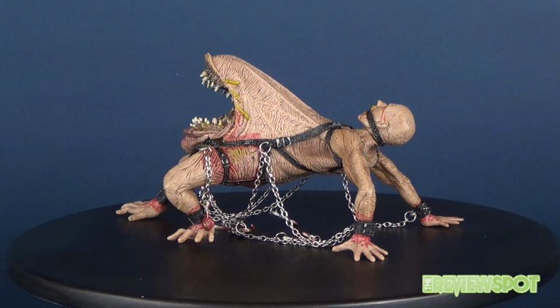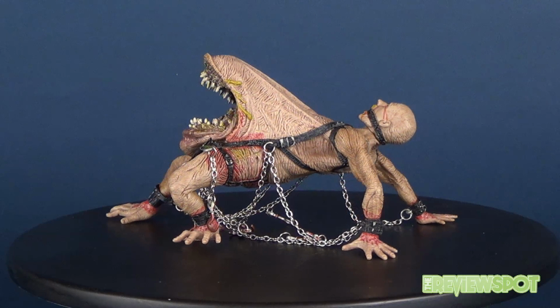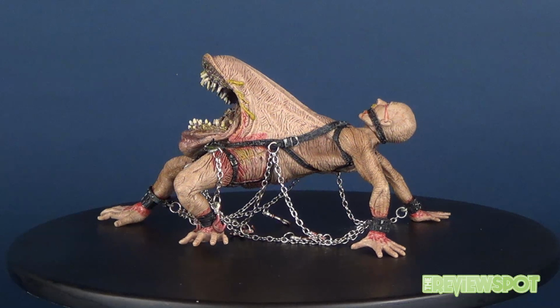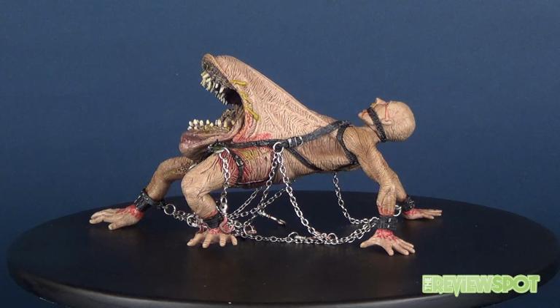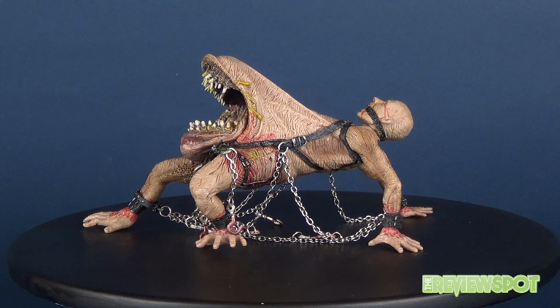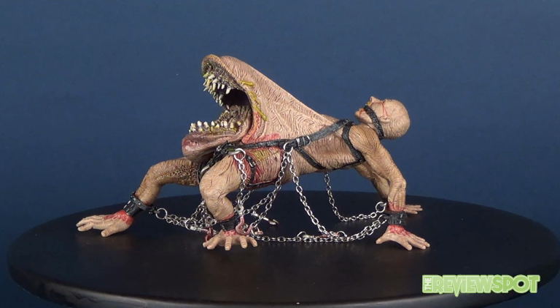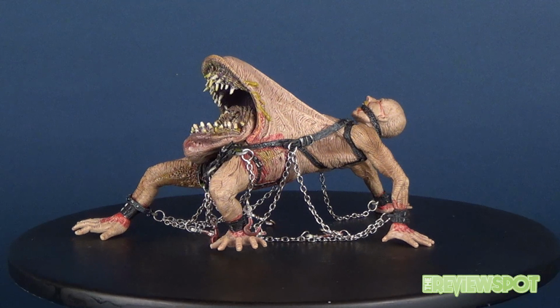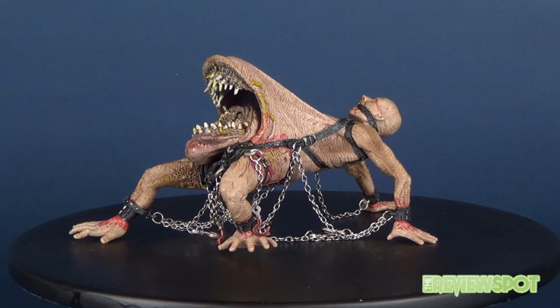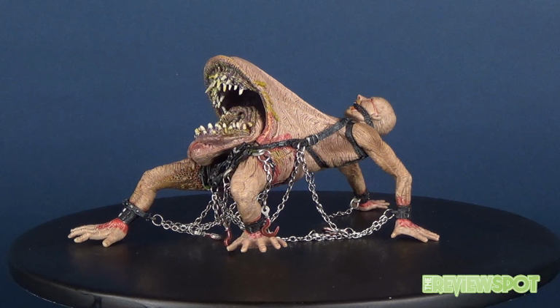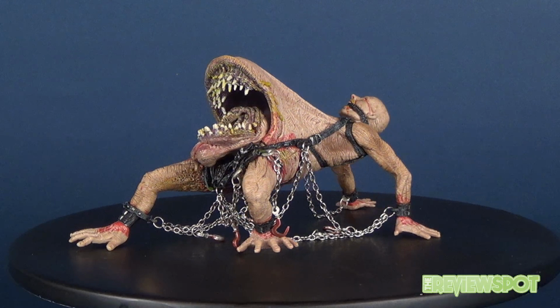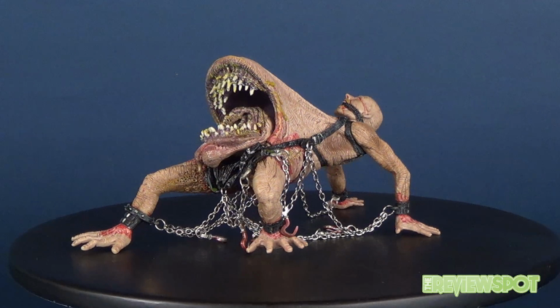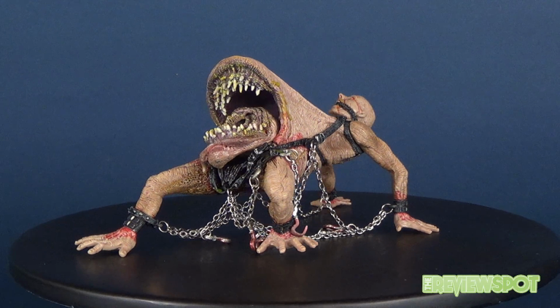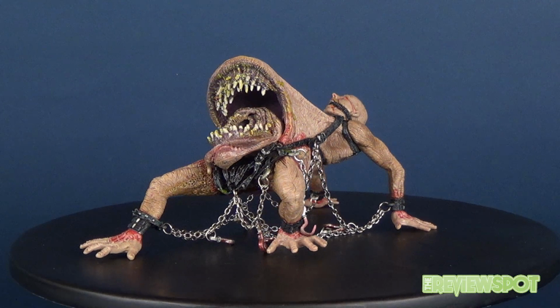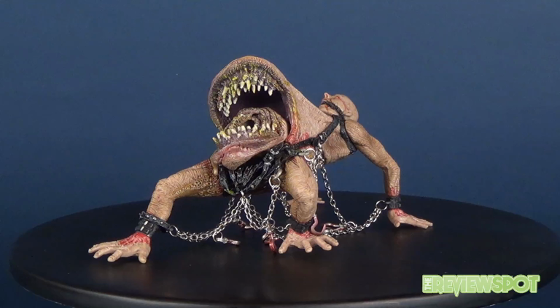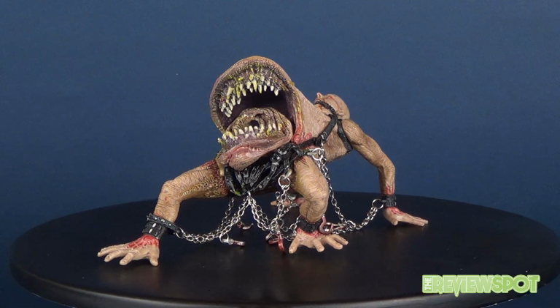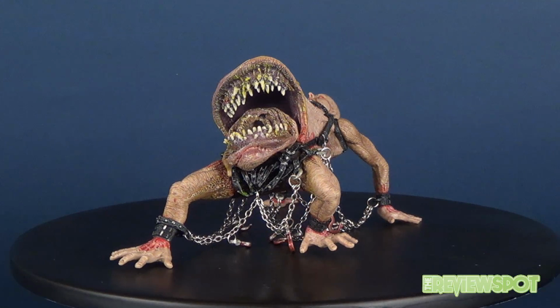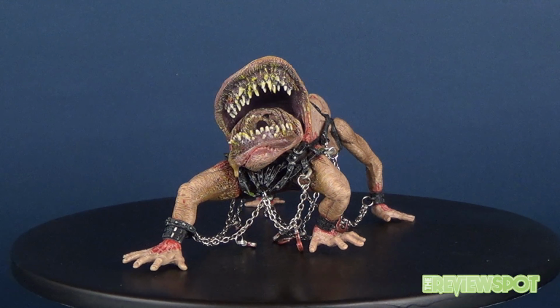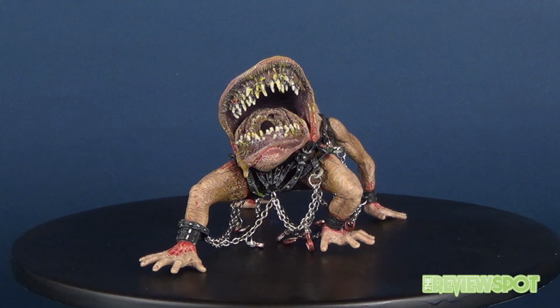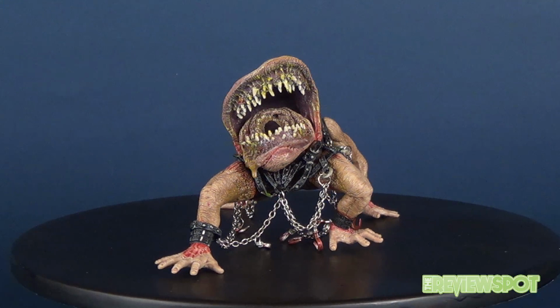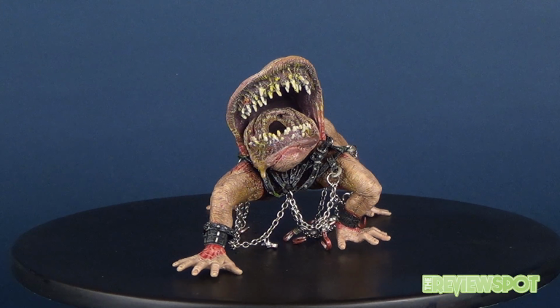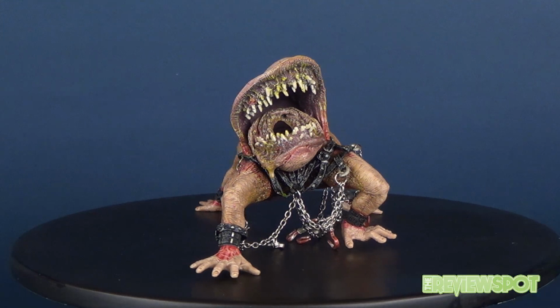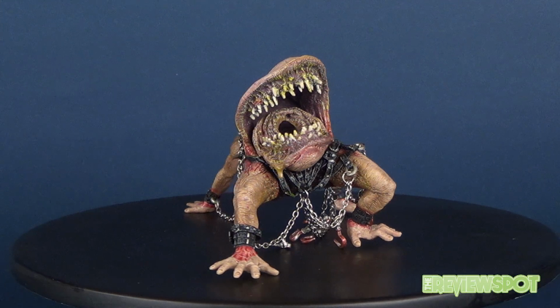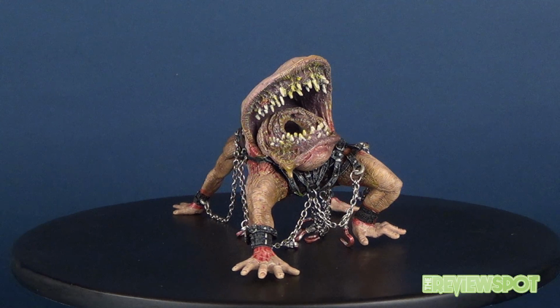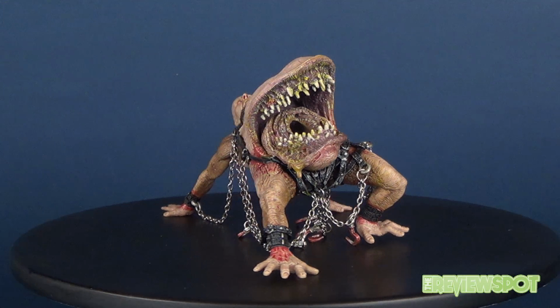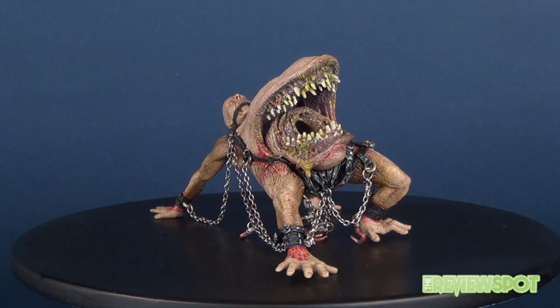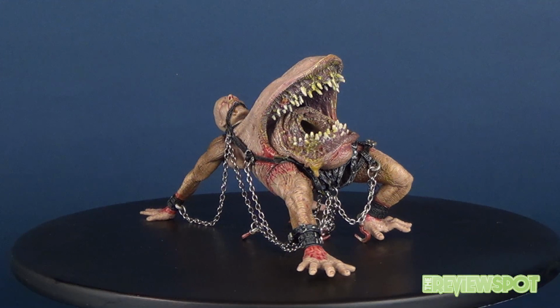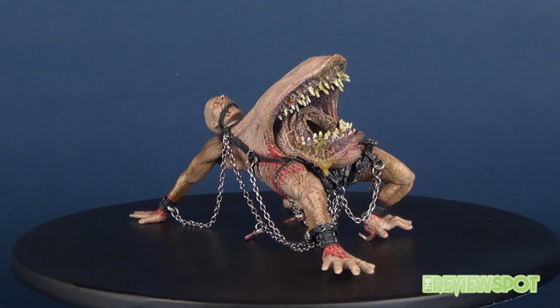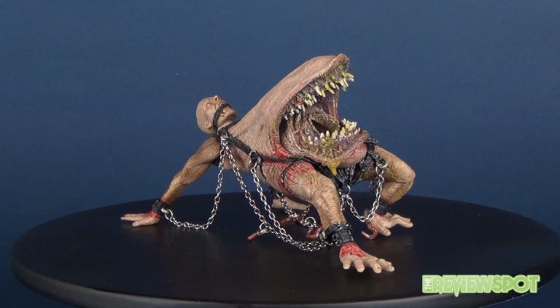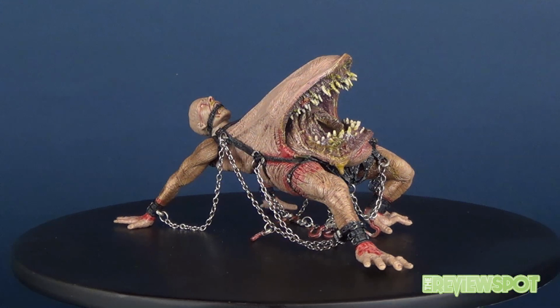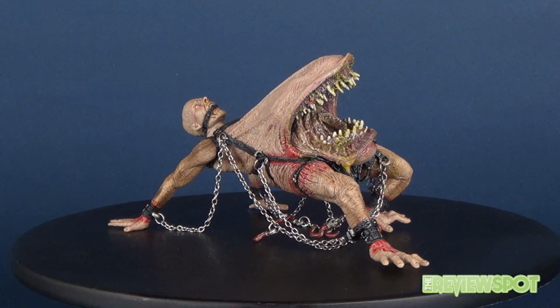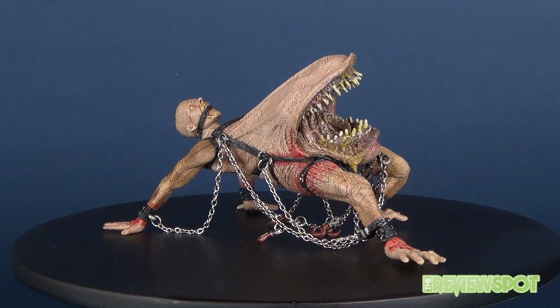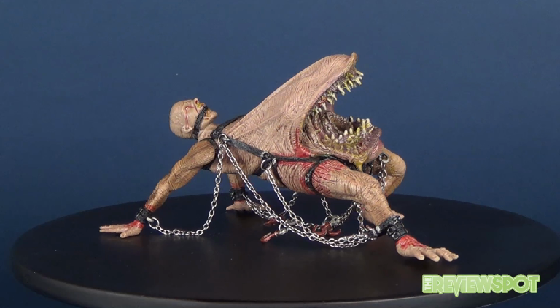In this video we're going to be having a look at the final figure from the Clive Barker McFarlane Toys Twisted Souls Series One, as we have a look at figure number six: Mongroid.